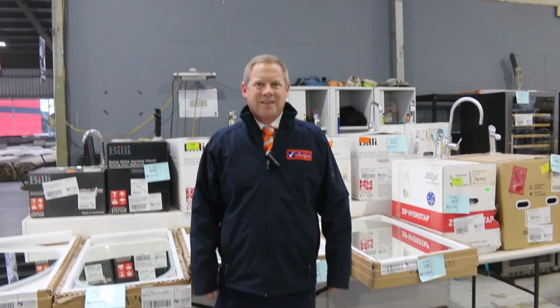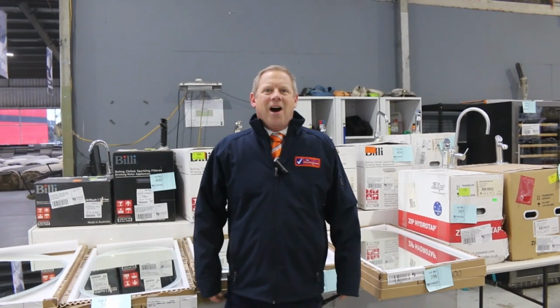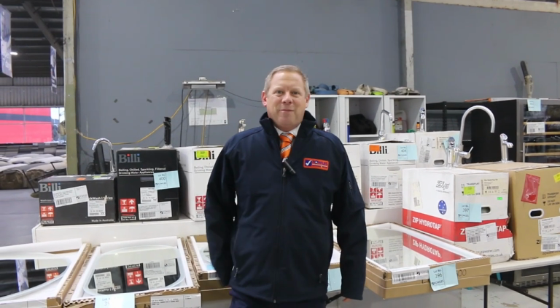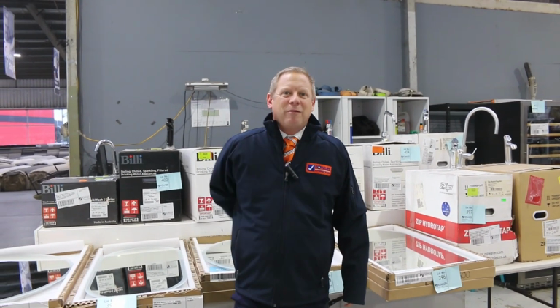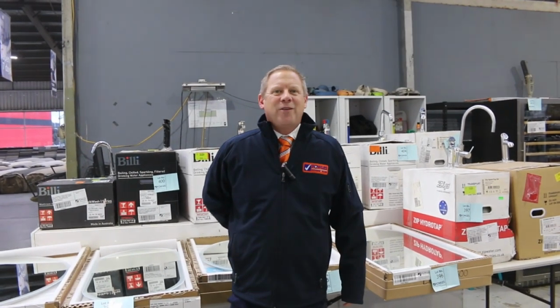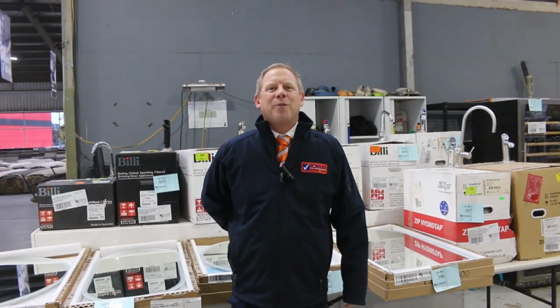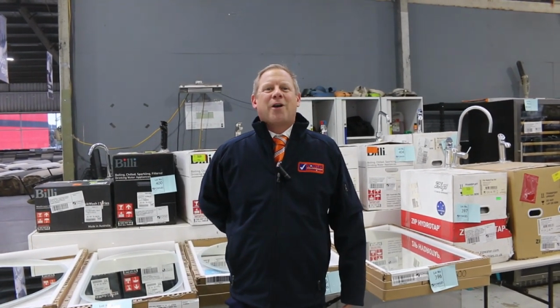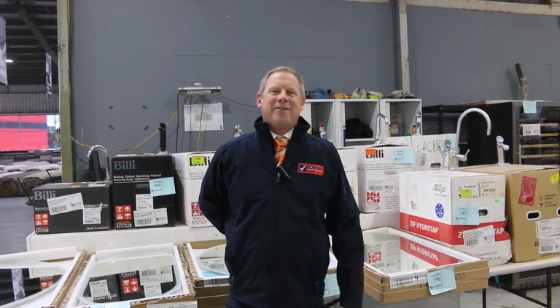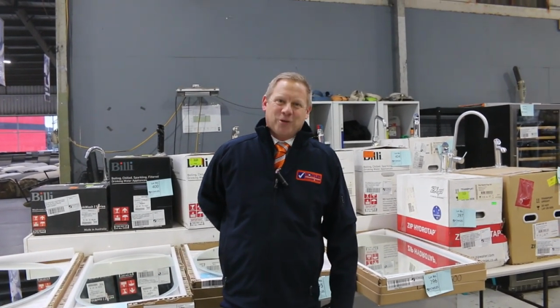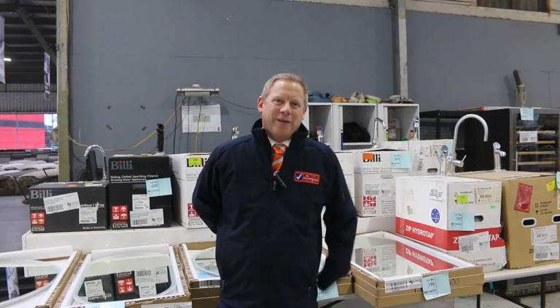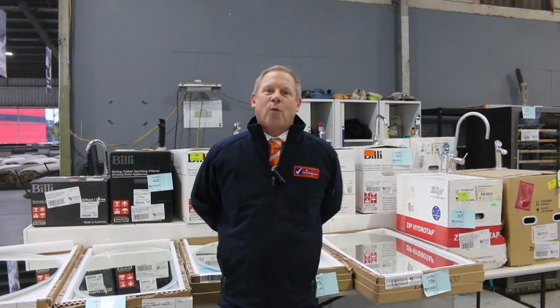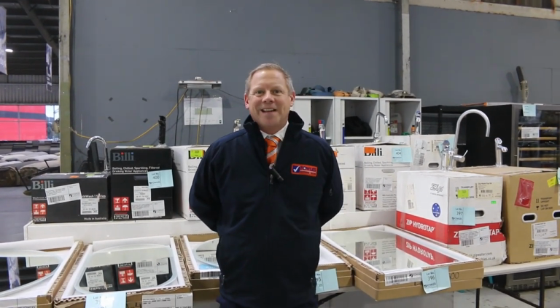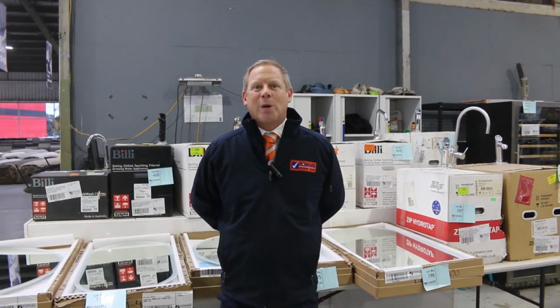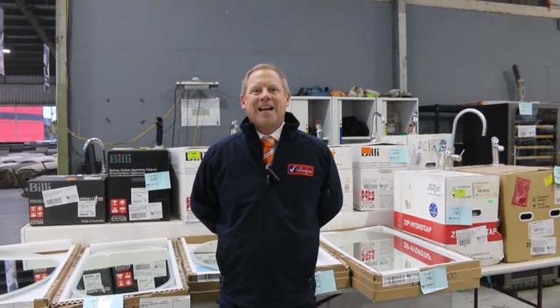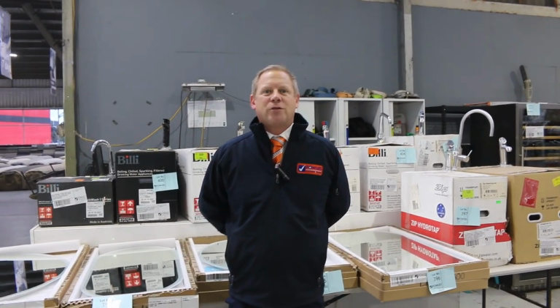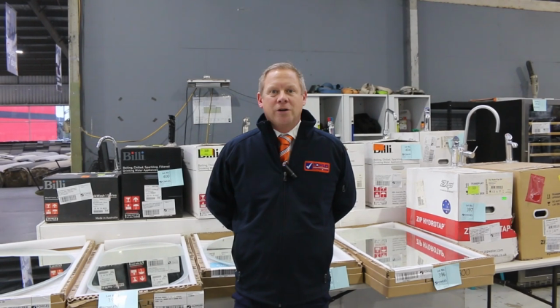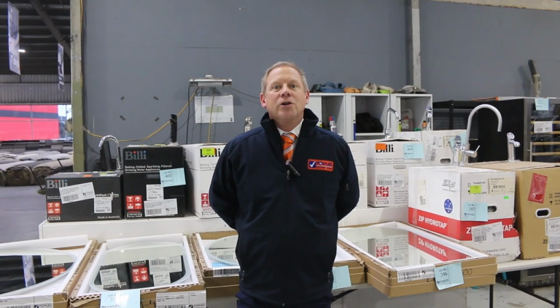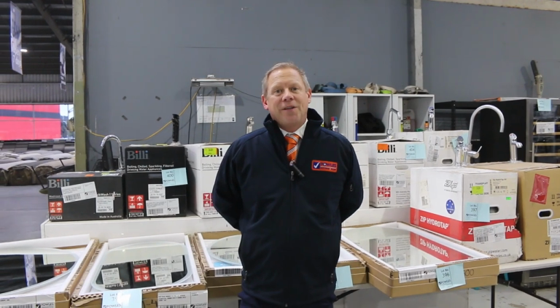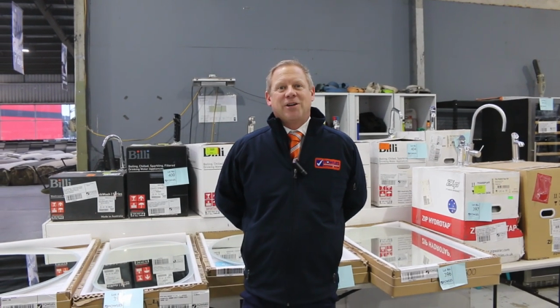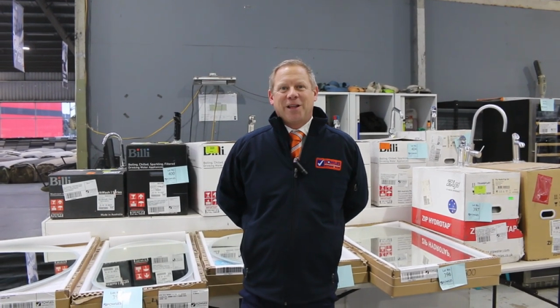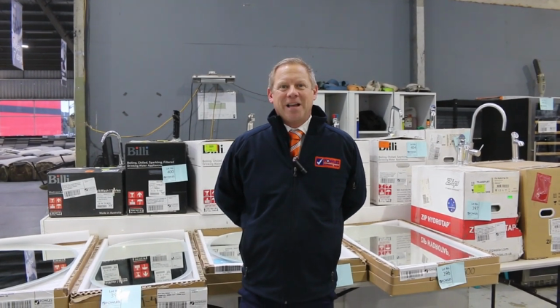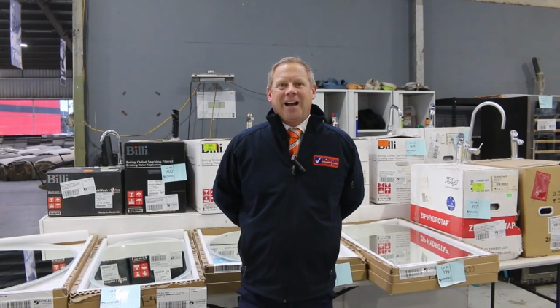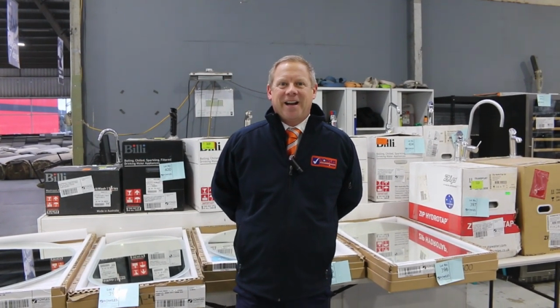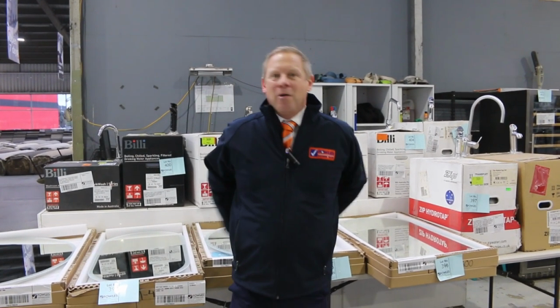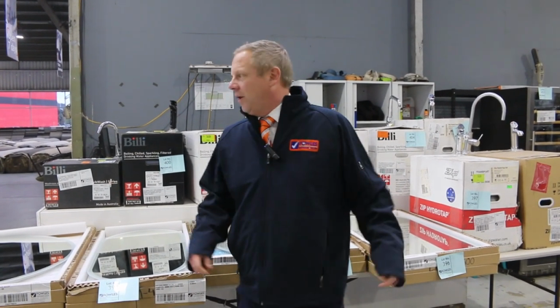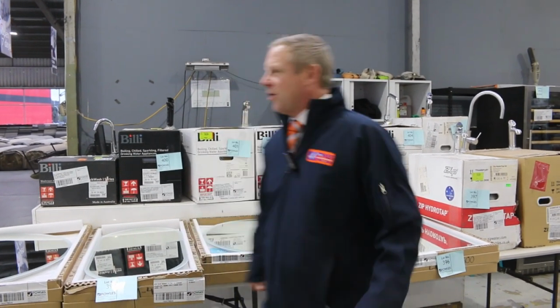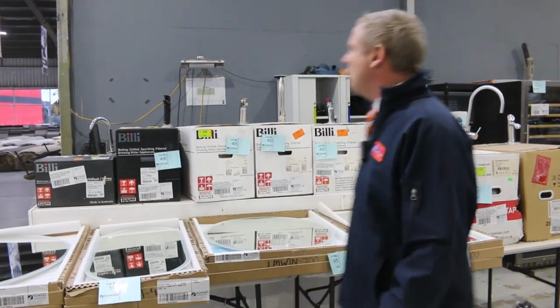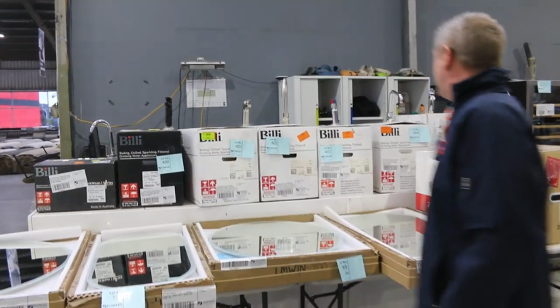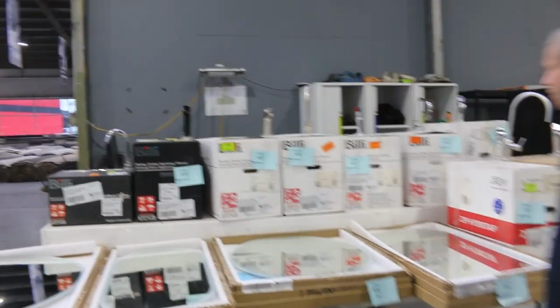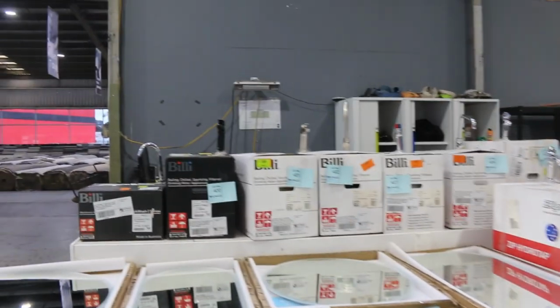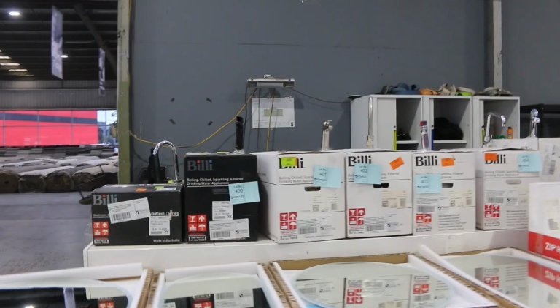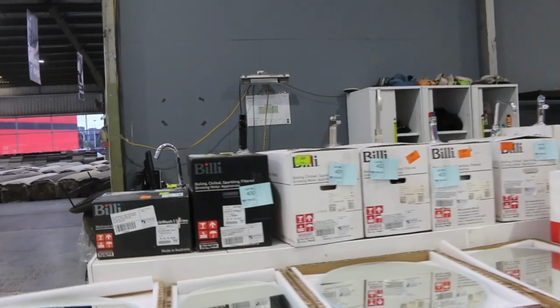Hi, I'm Liam from Fowles and welcome to the Home Renovators Auction Preview for Wednesday the 28th of June 2023 at 10am. We've got a huge auction for you tomorrow in the Home Renovators.